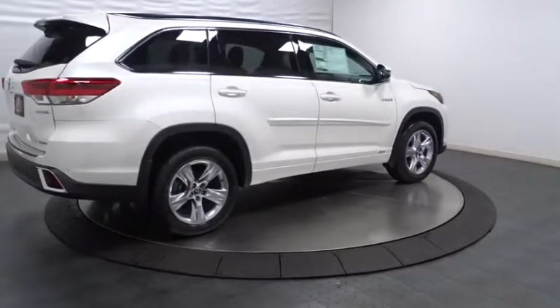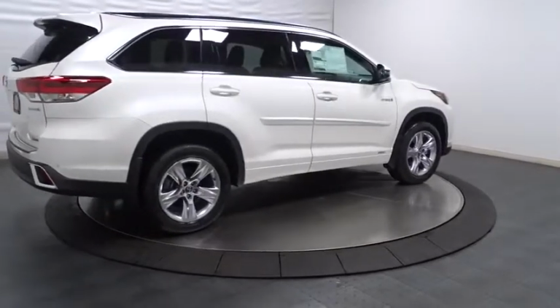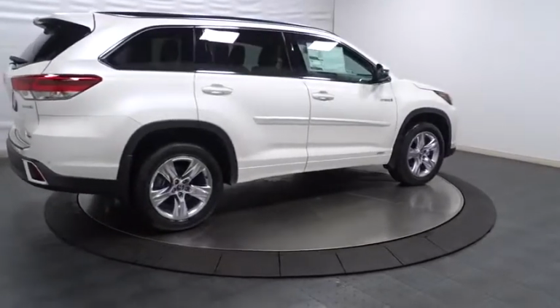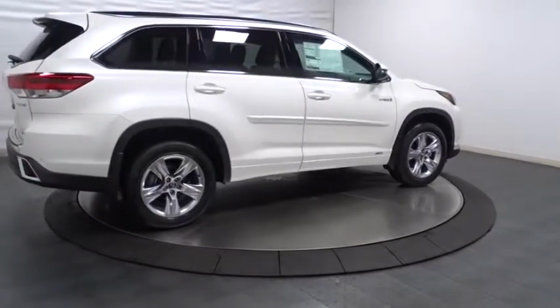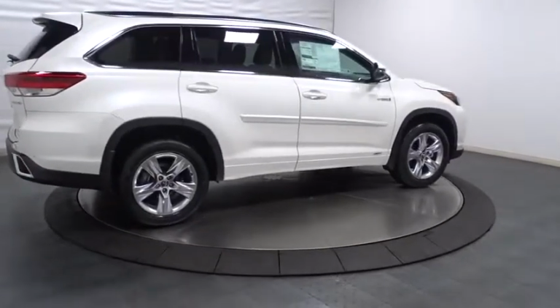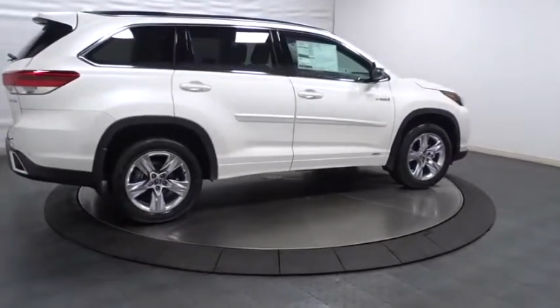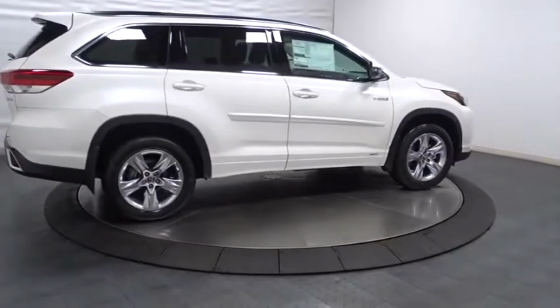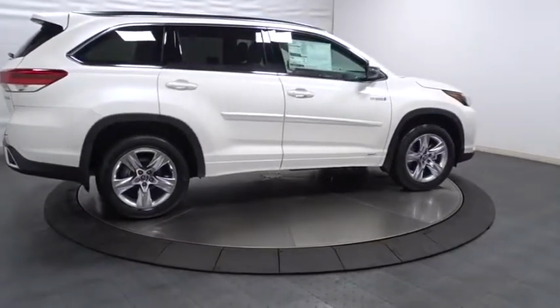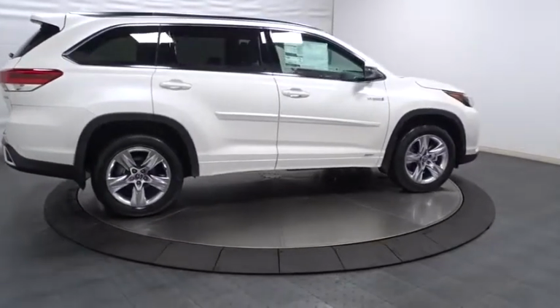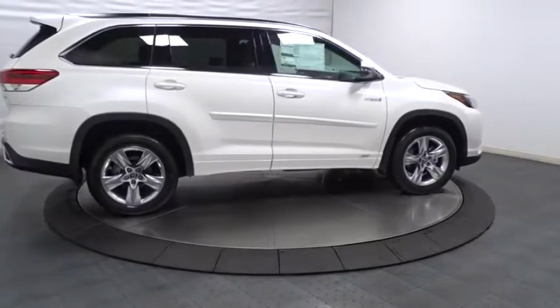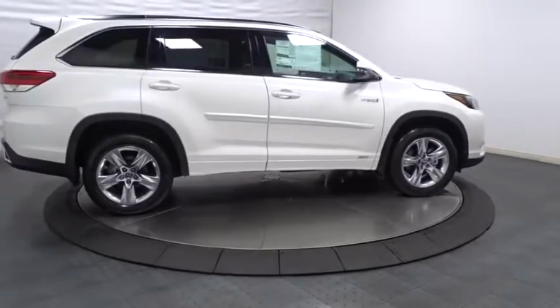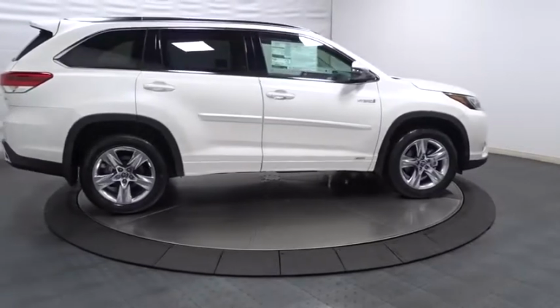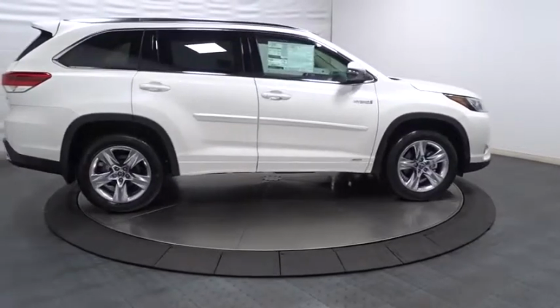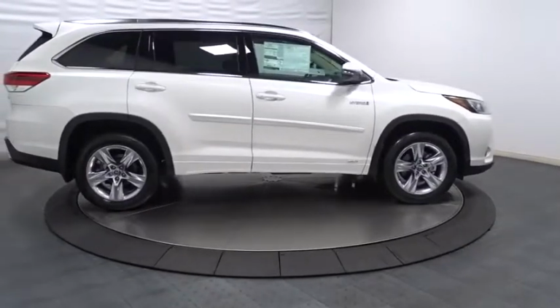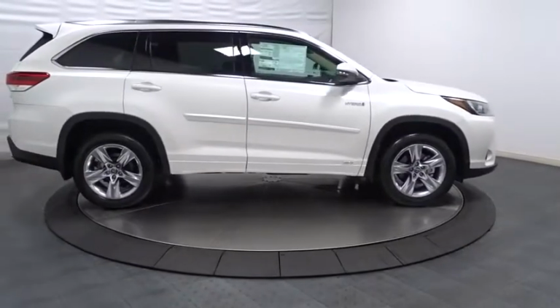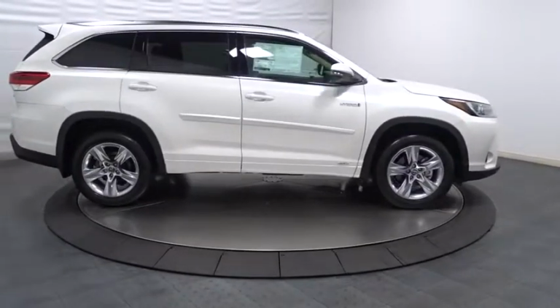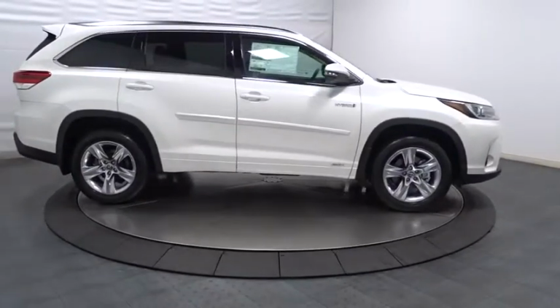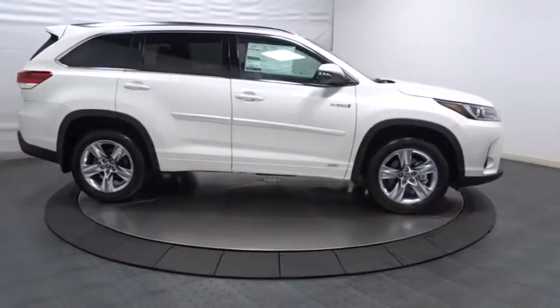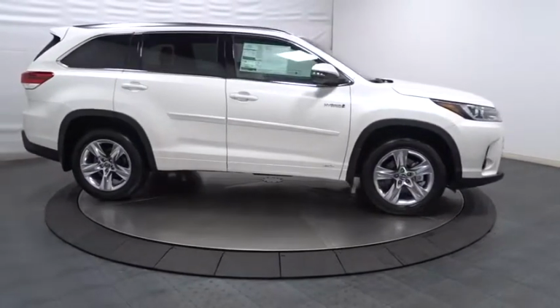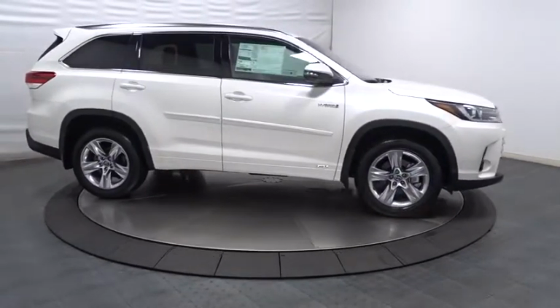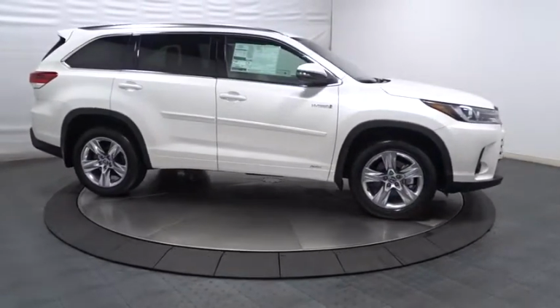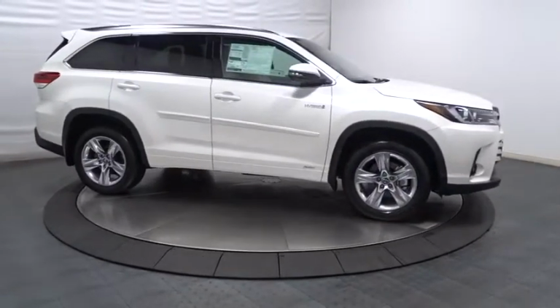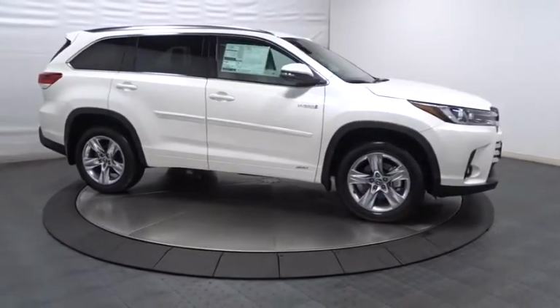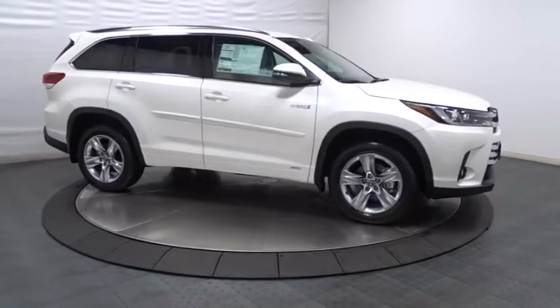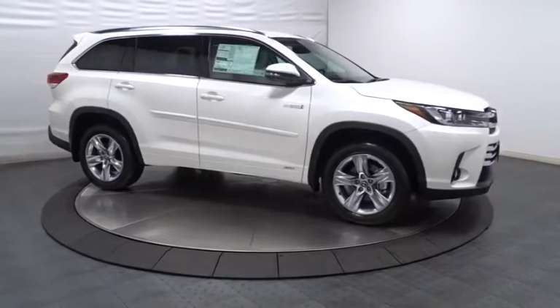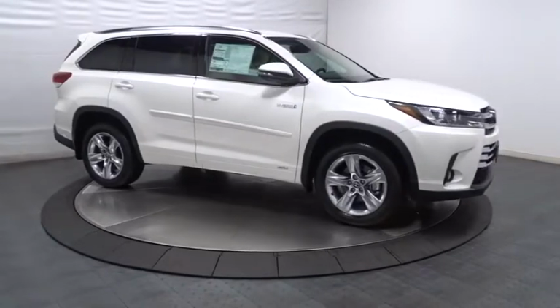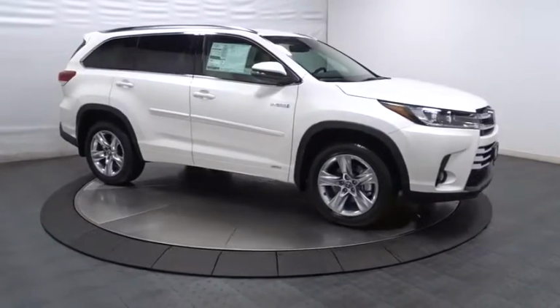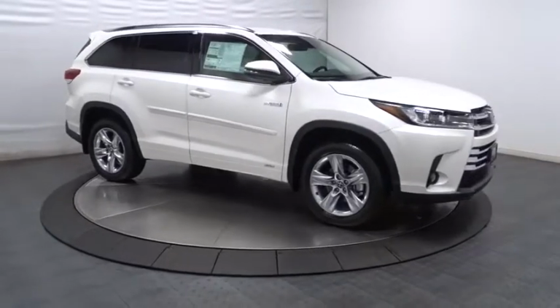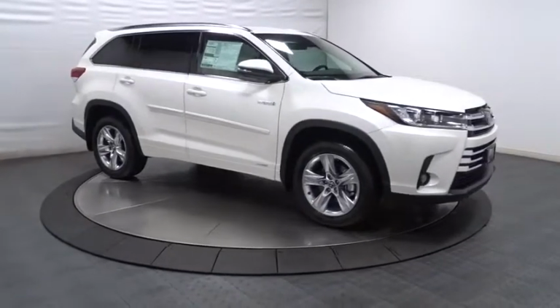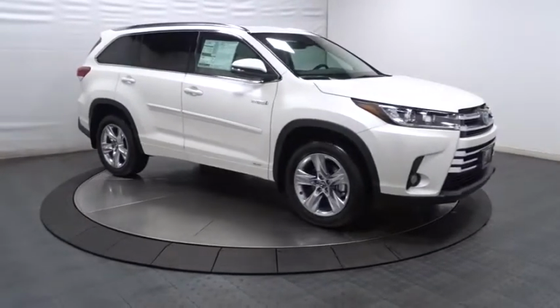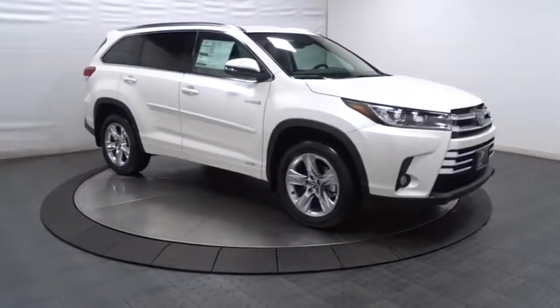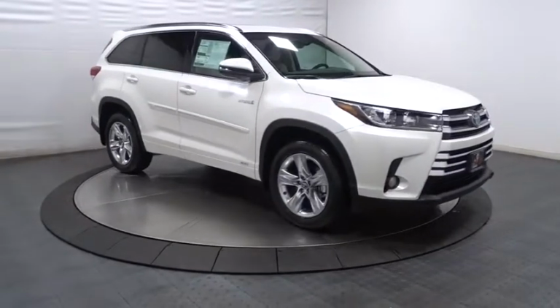trip computer, MP3 capability, AM/FM CD player with six speakers, clock, fog lights, electronic stability control, HD radio,